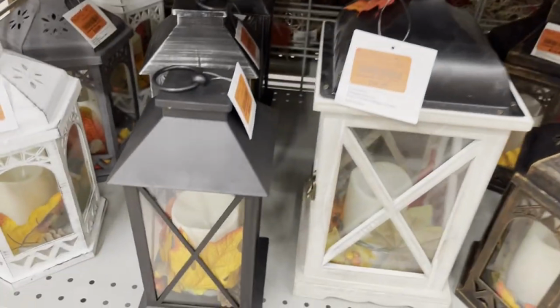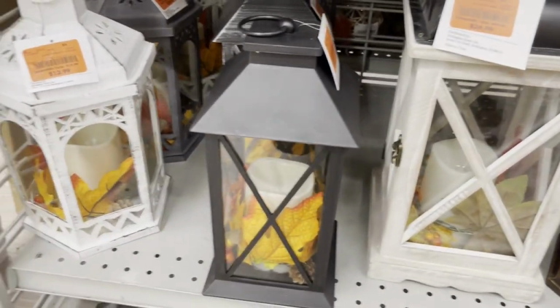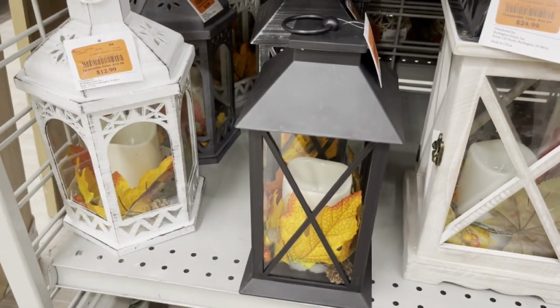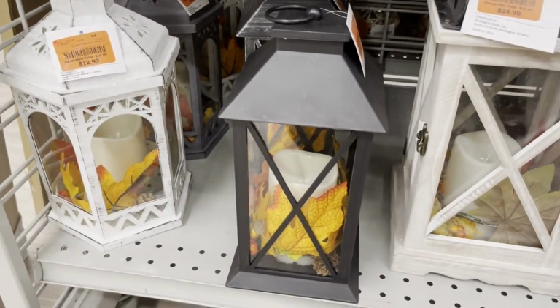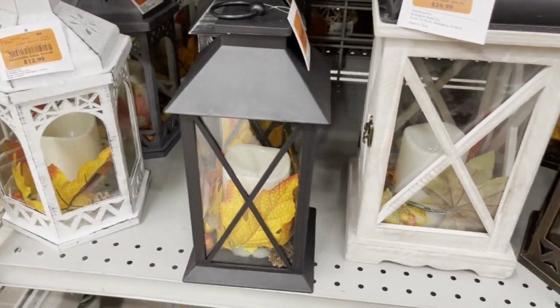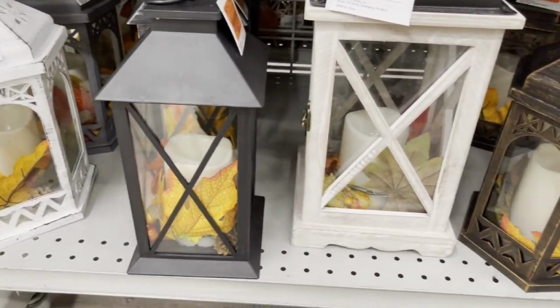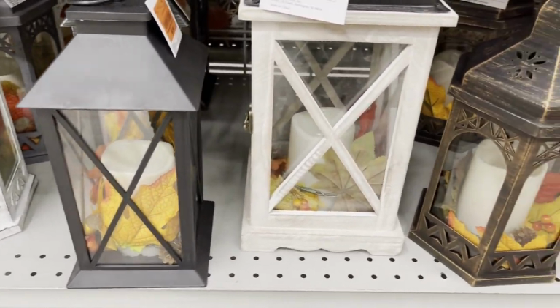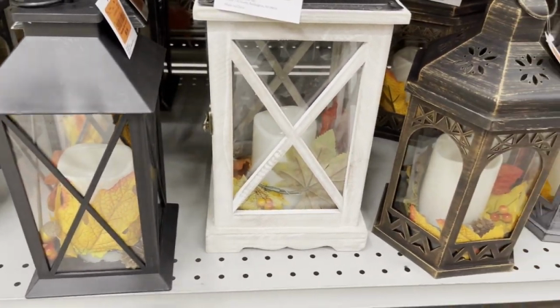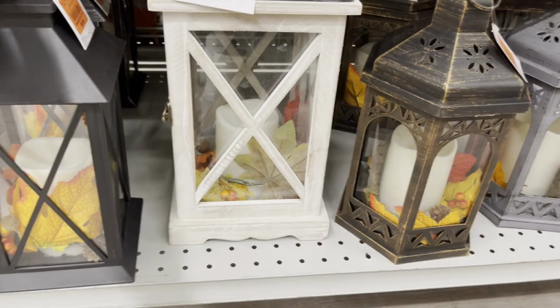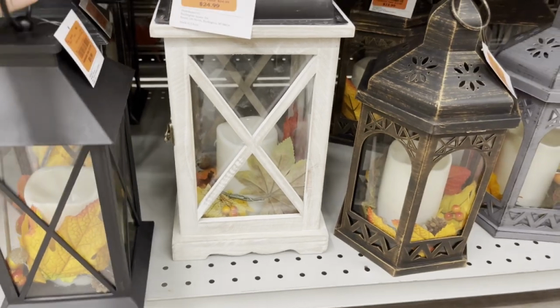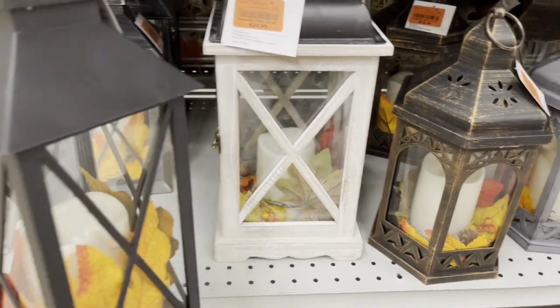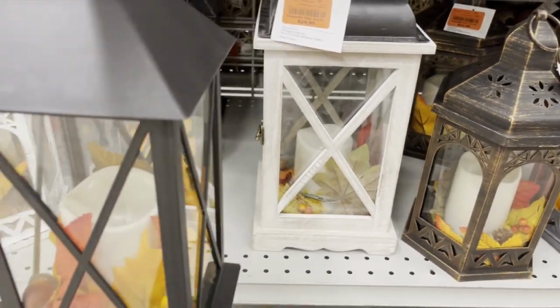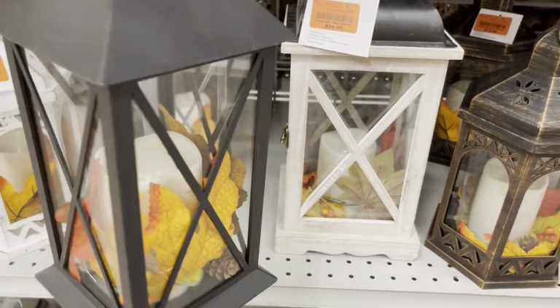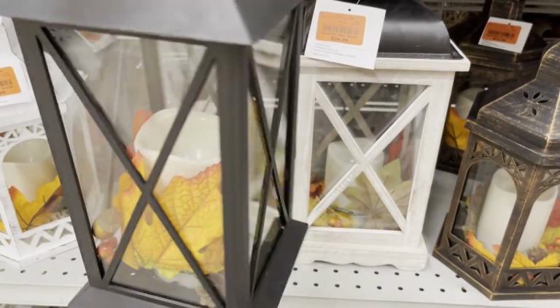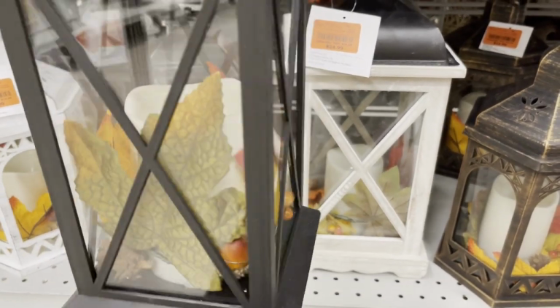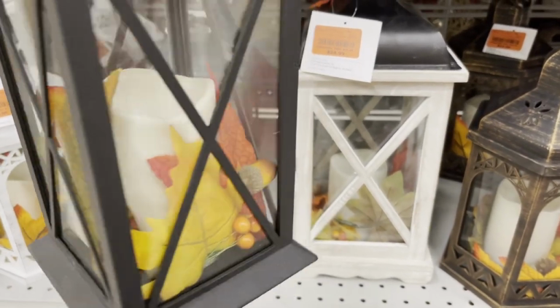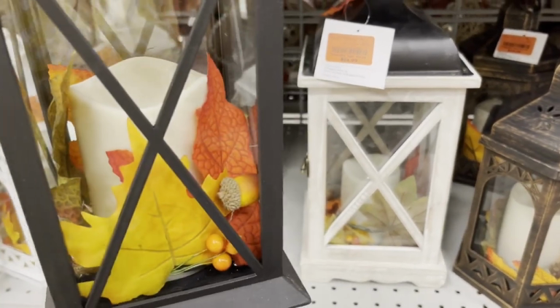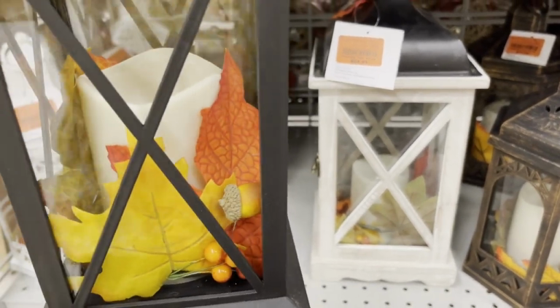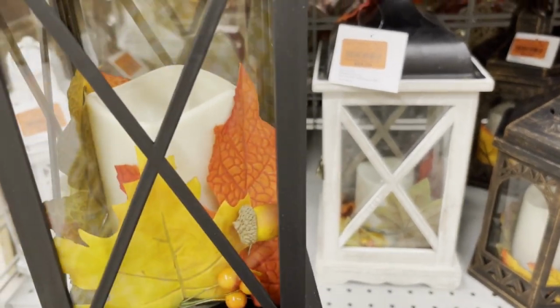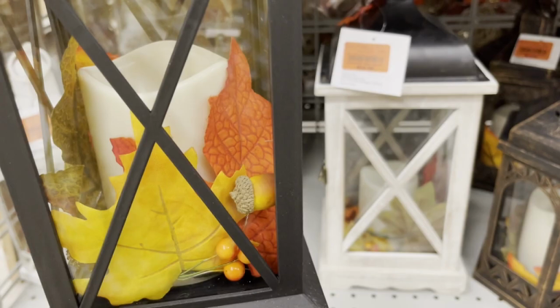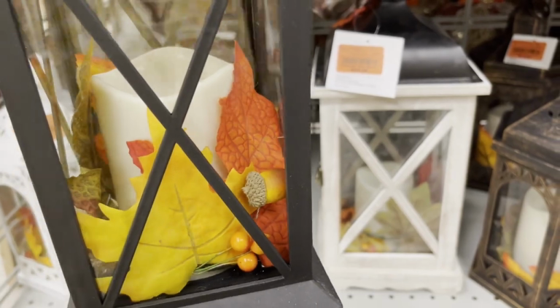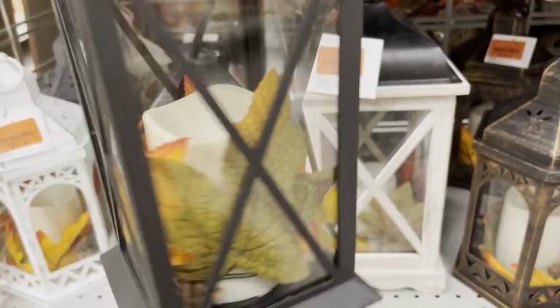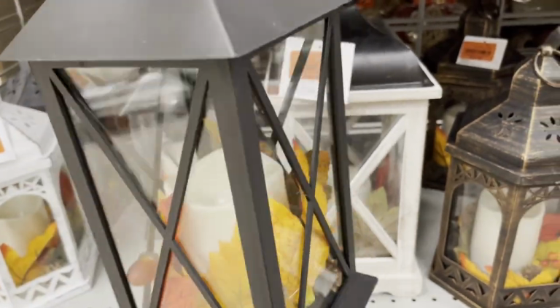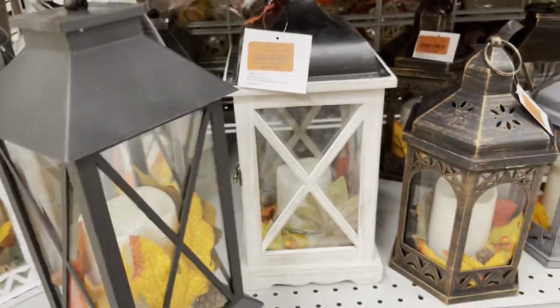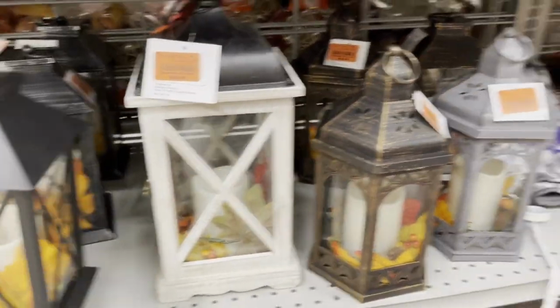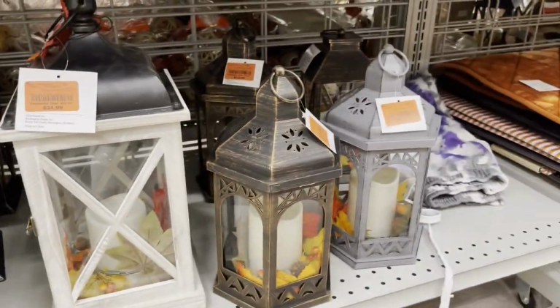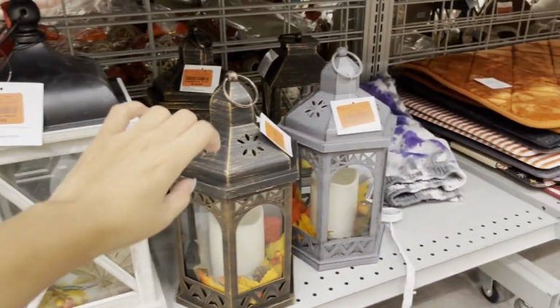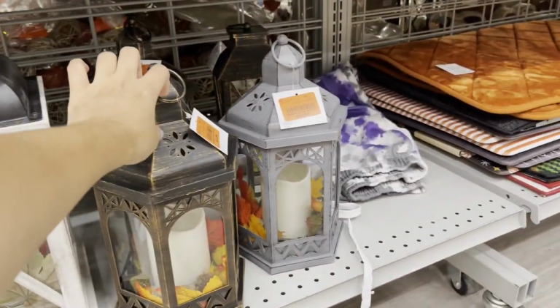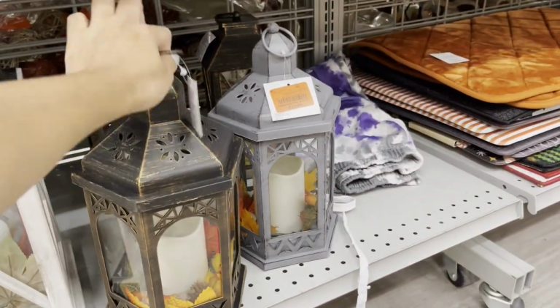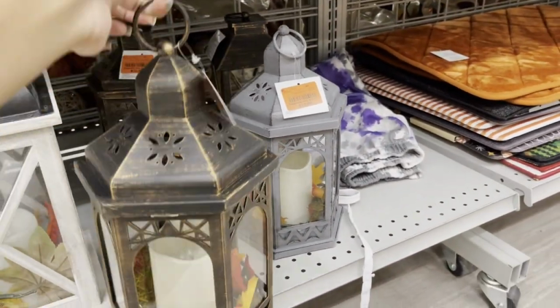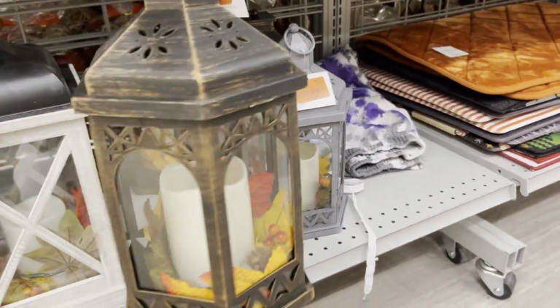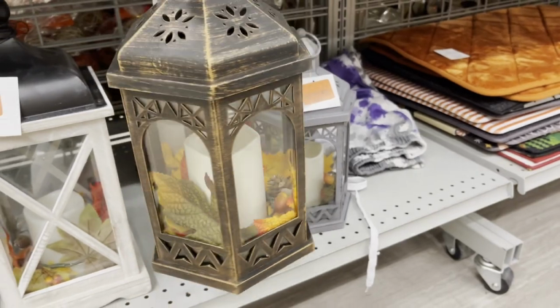Lanterns and candles — you know, these fall leaves, rocks, acorns — it's just perfect for fall.